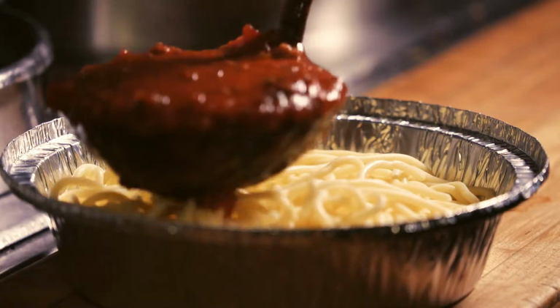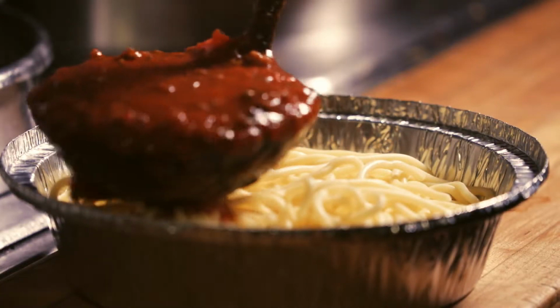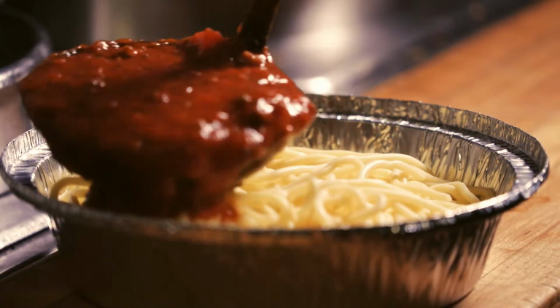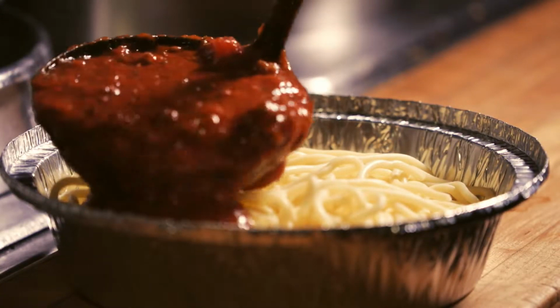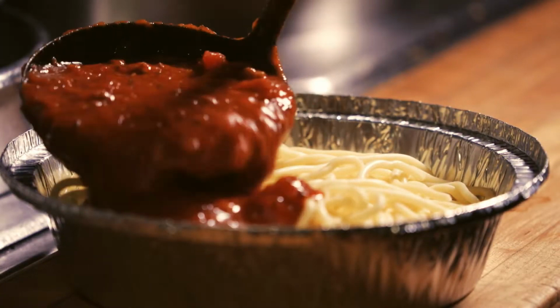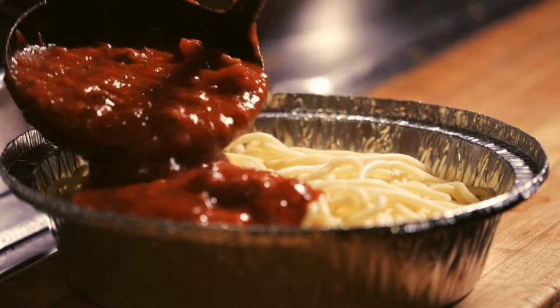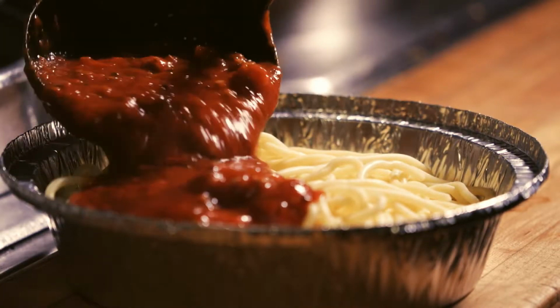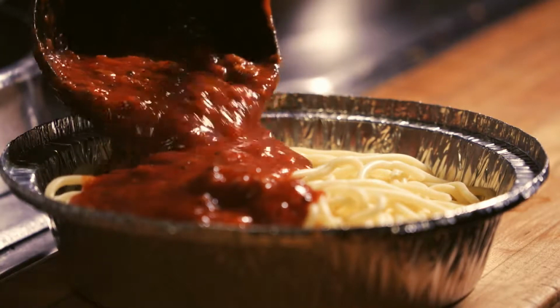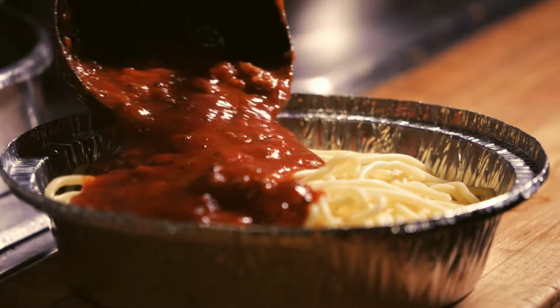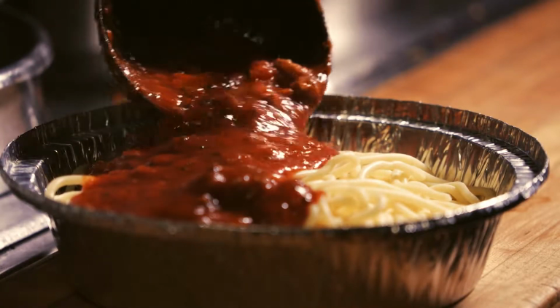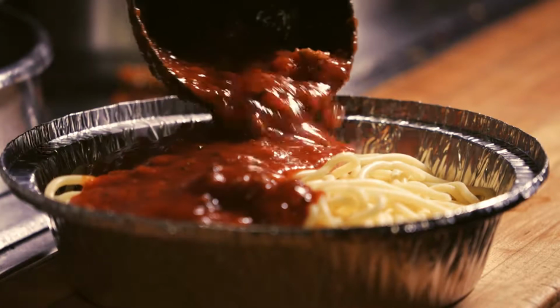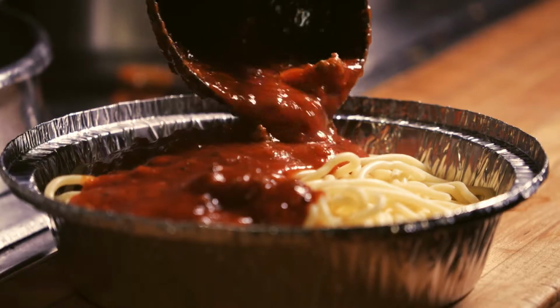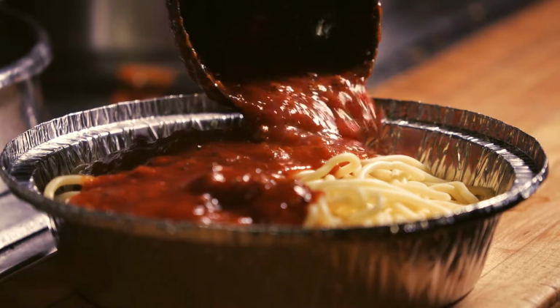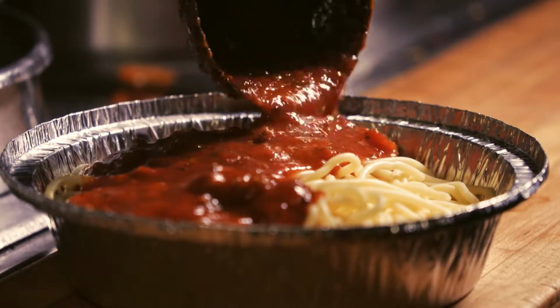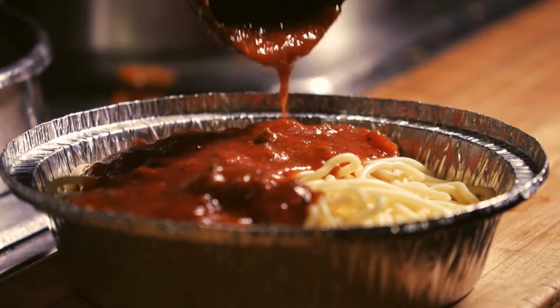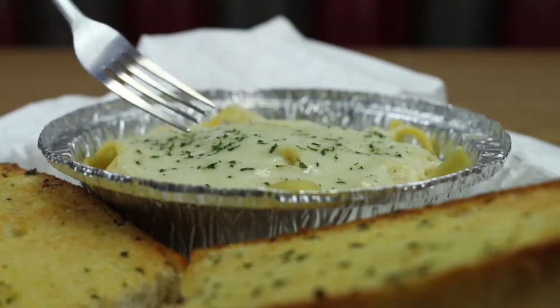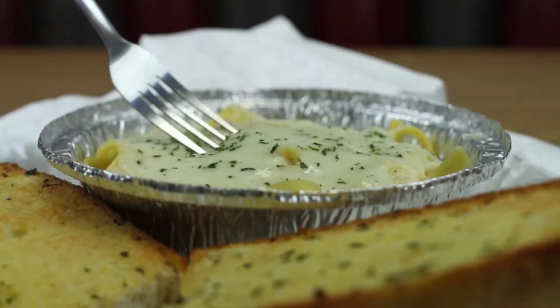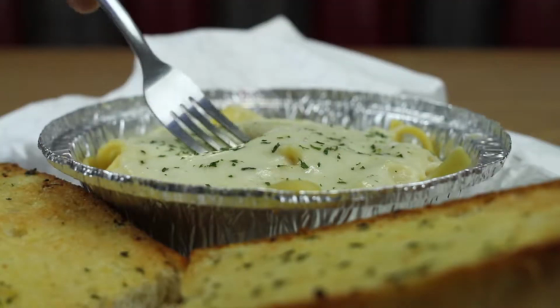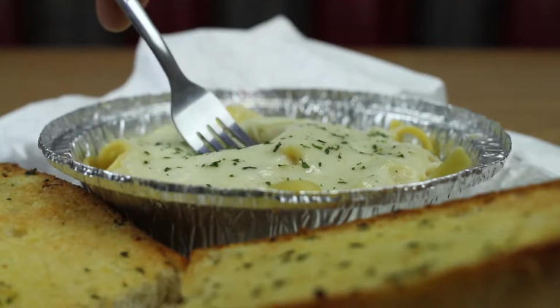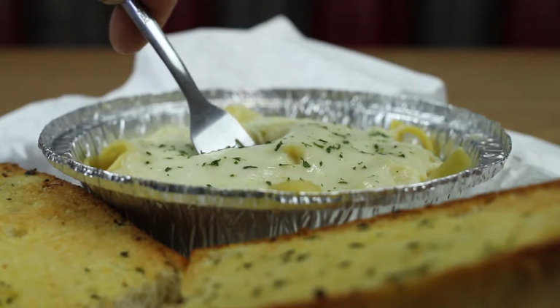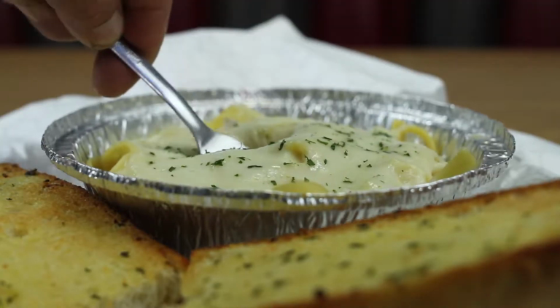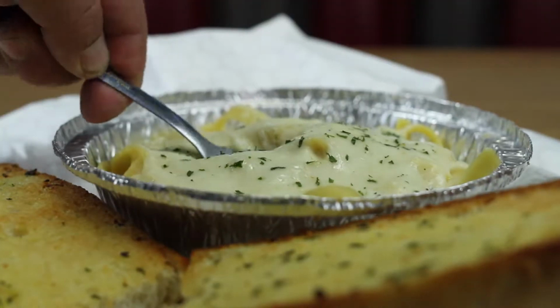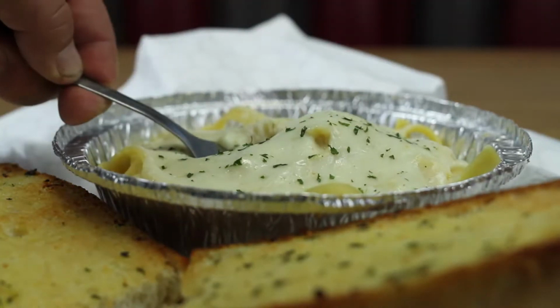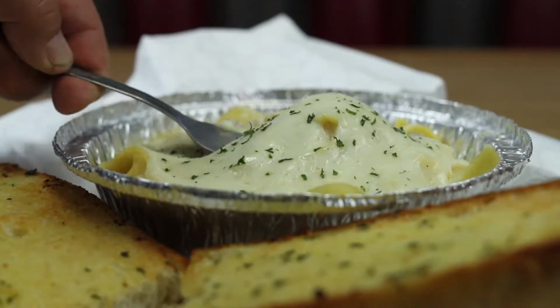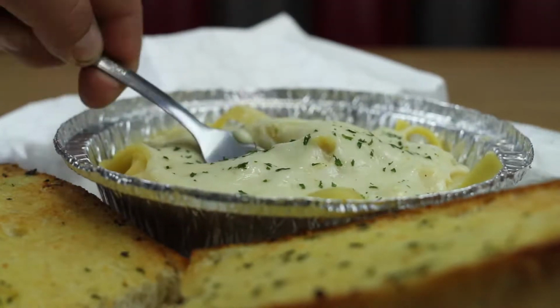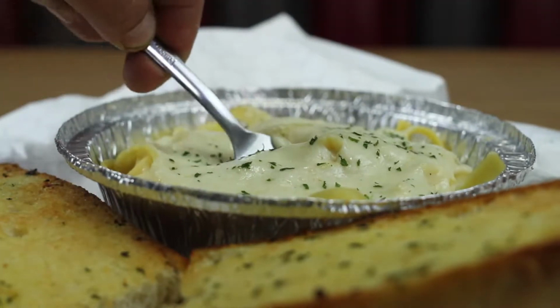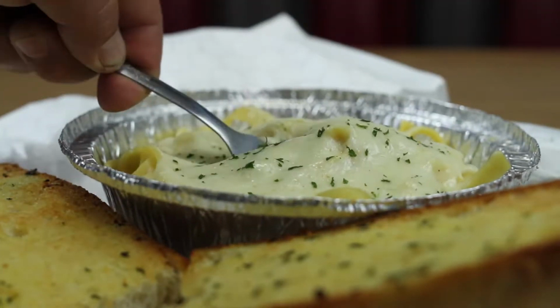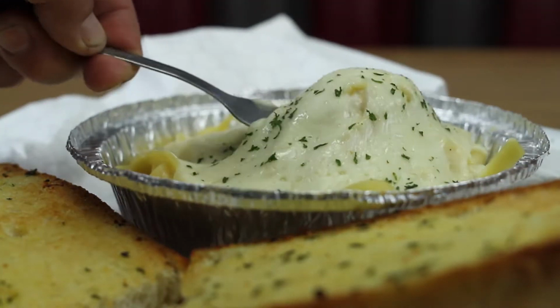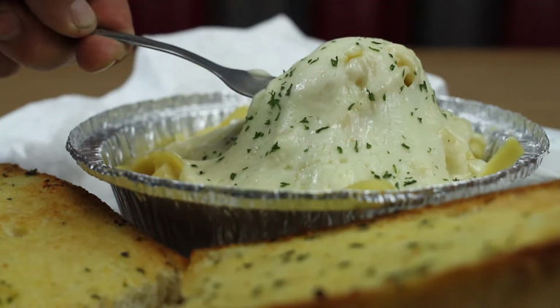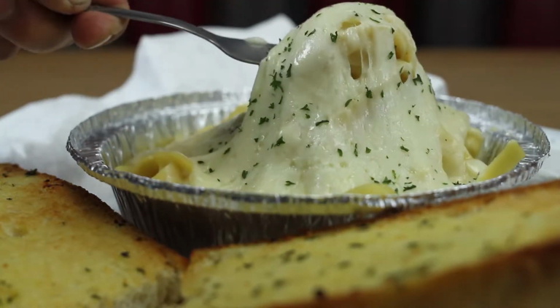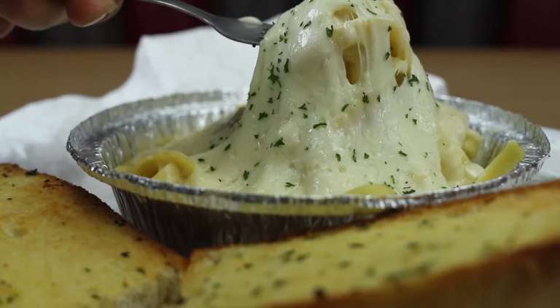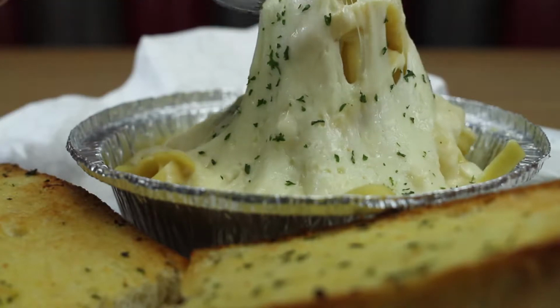Plus there are sandwiches, salads, pasta dishes, and incredible appetizers, as well as our famous pizza — all for dine-in, delivery, or takeout.